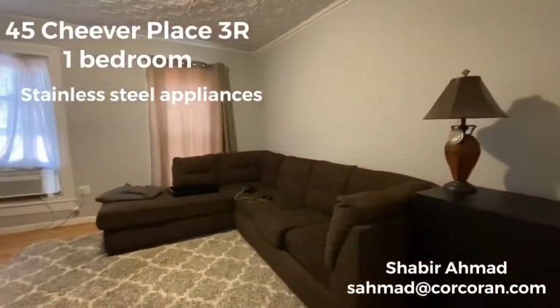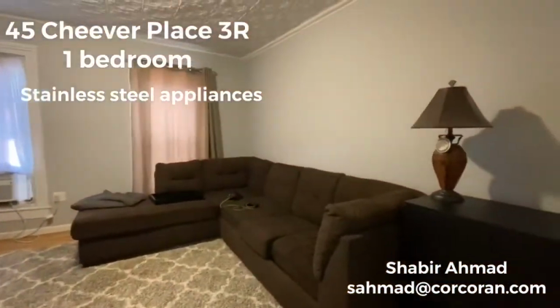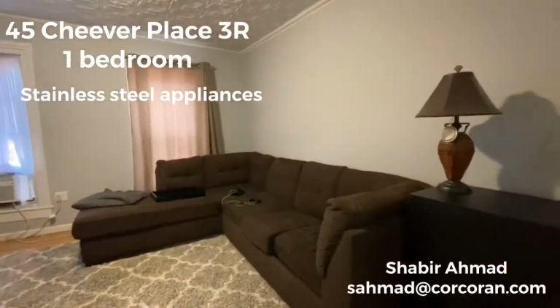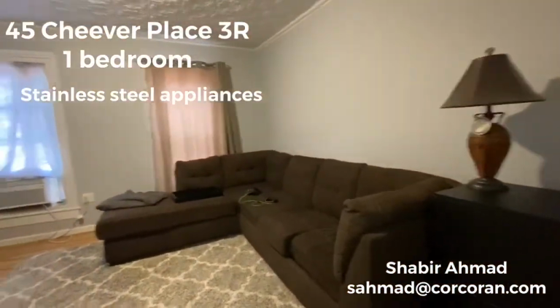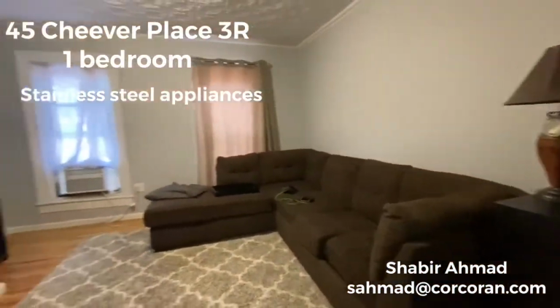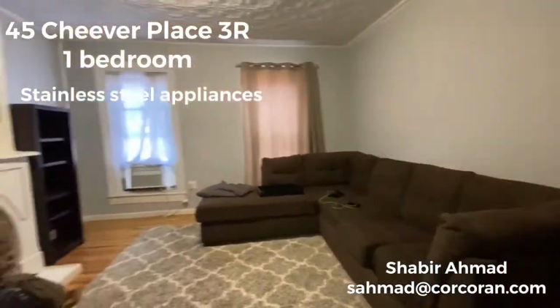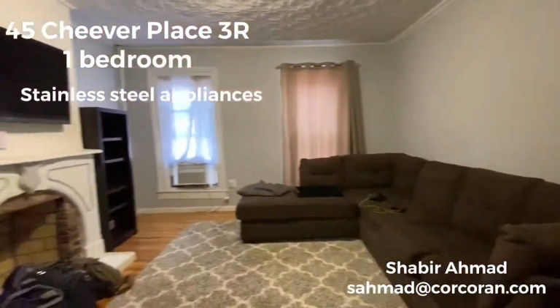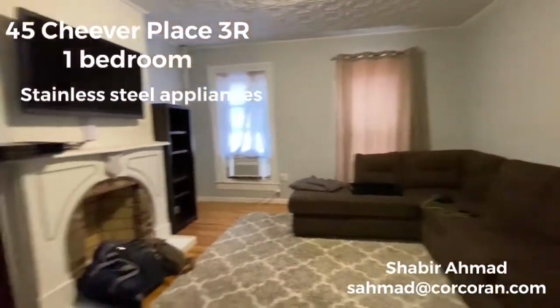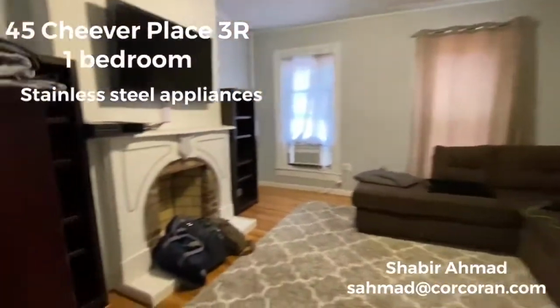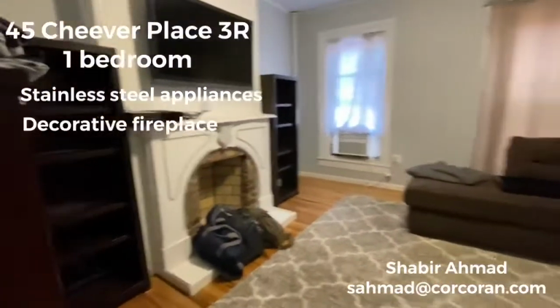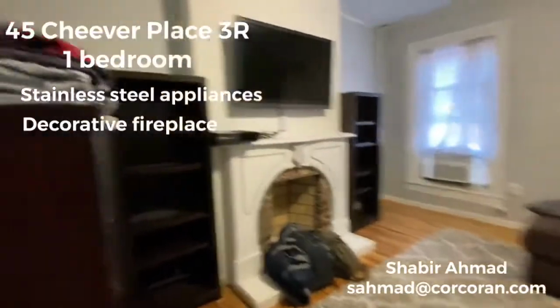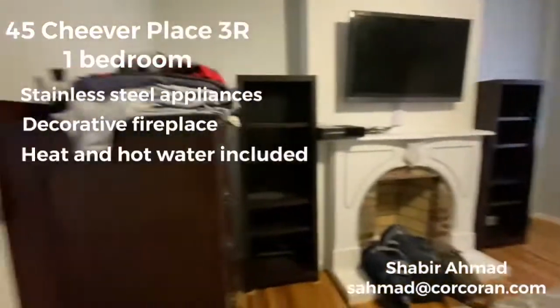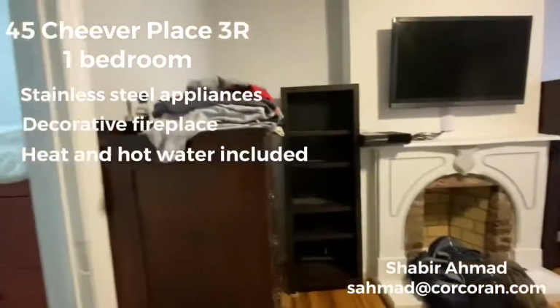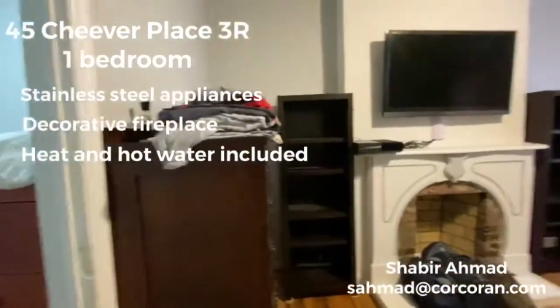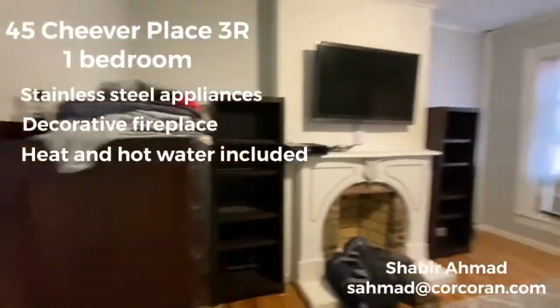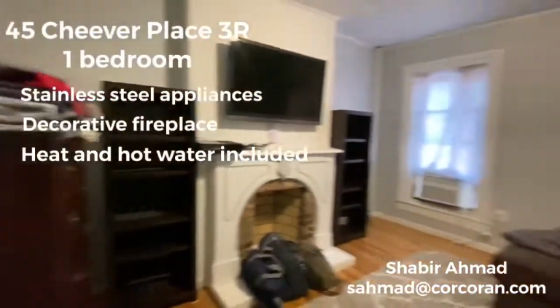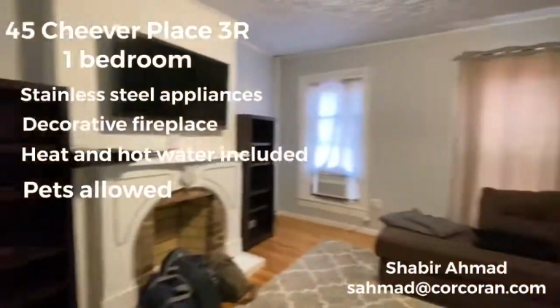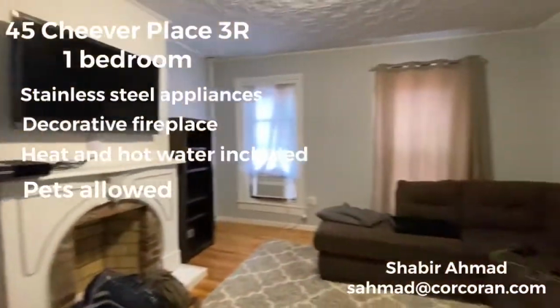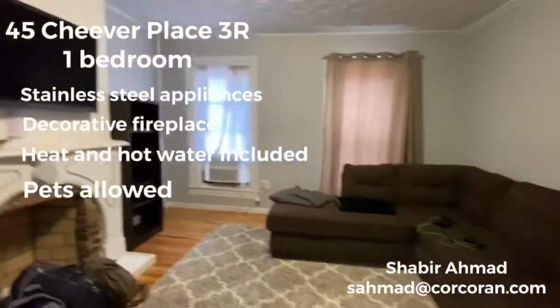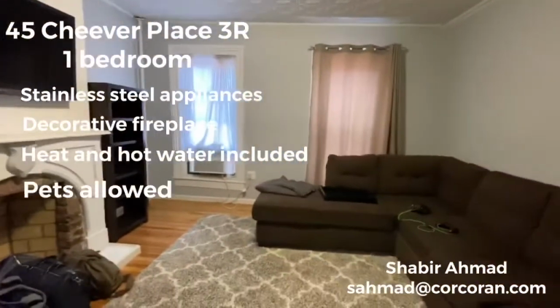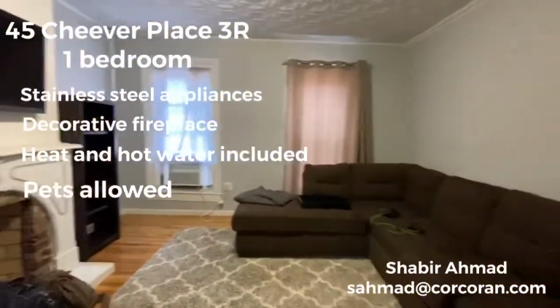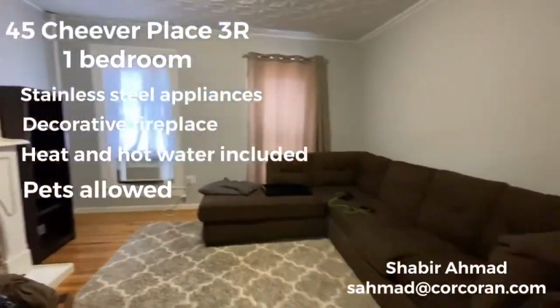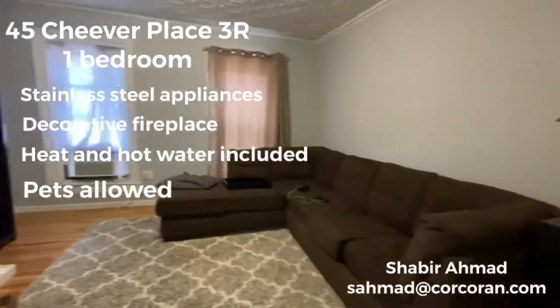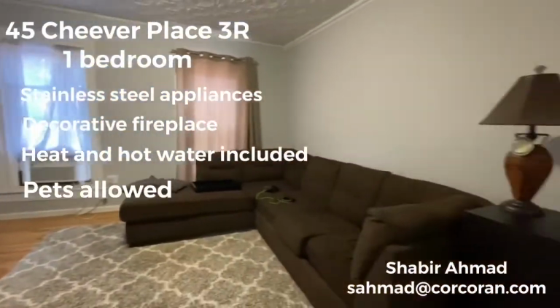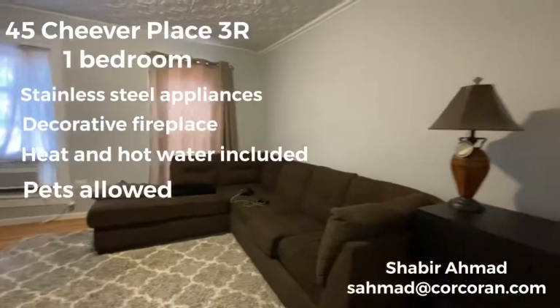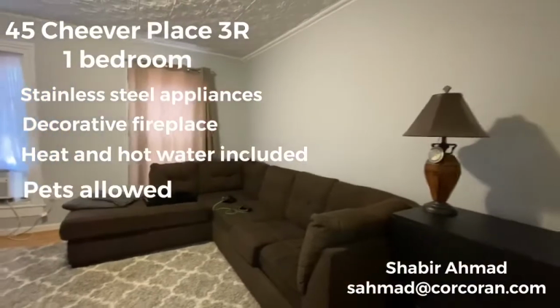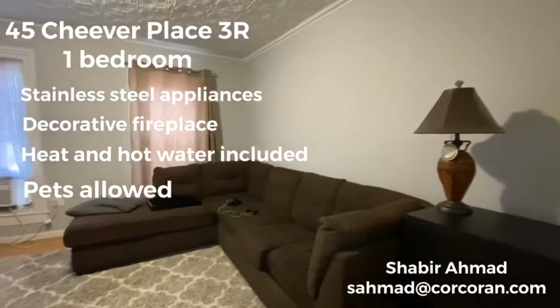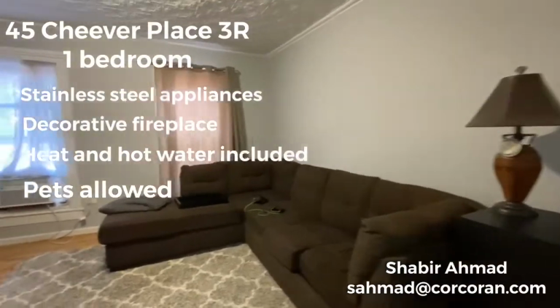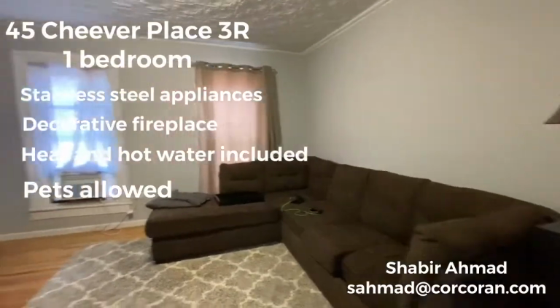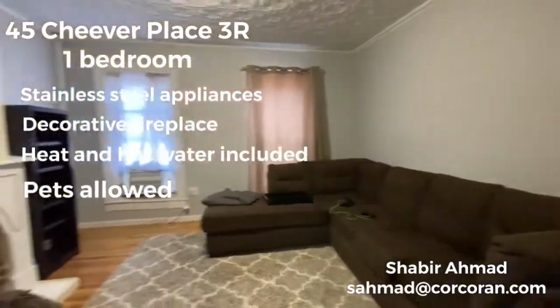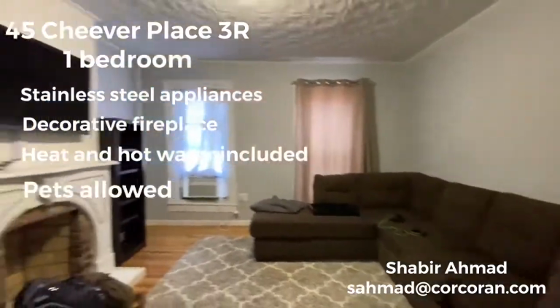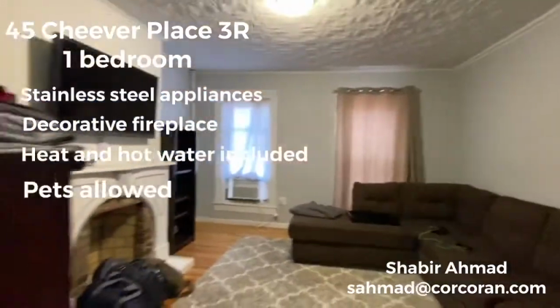And this is the bedroom with decorative fireplace, two windows. You can convert that into a living room or you can have that as your bedroom.